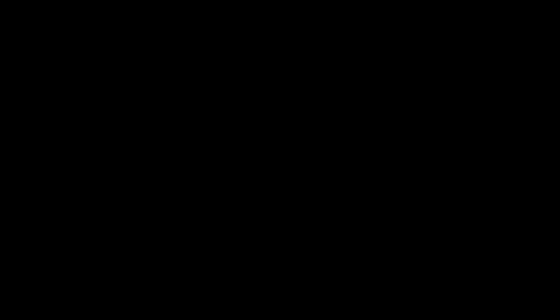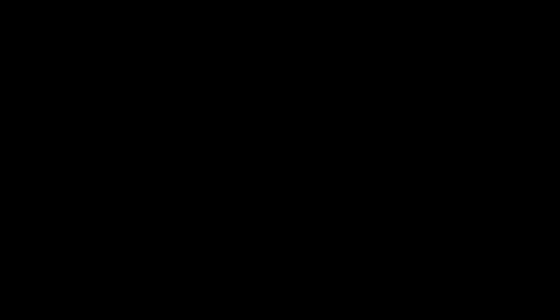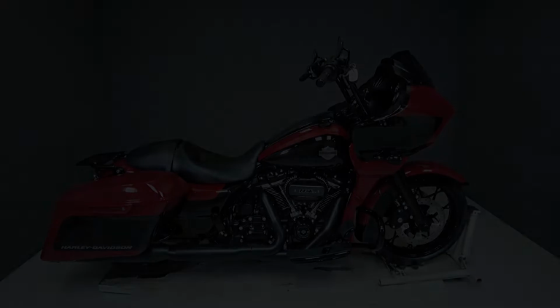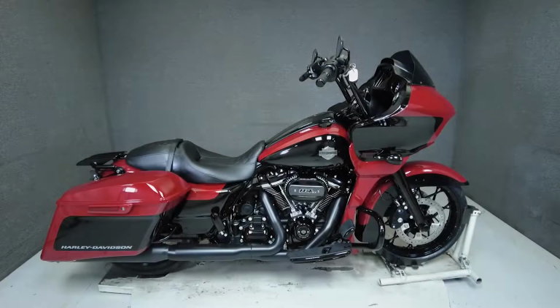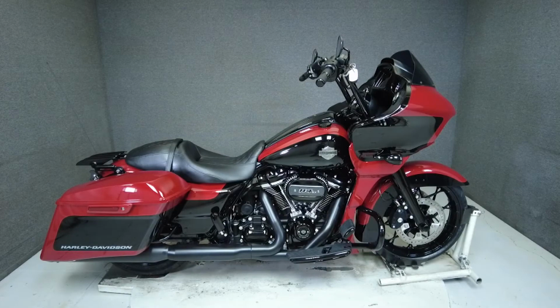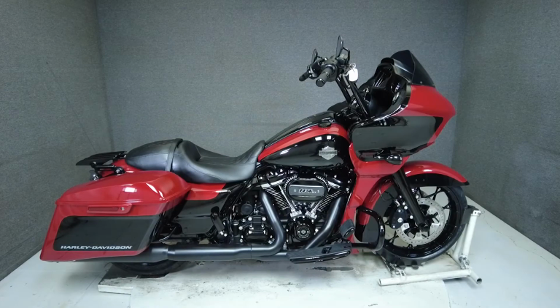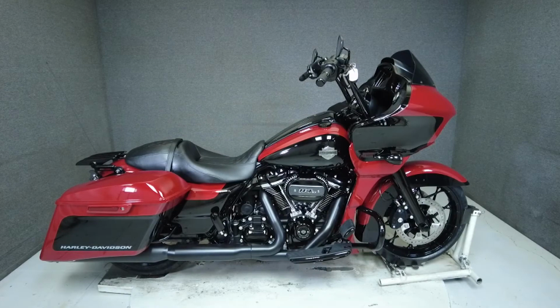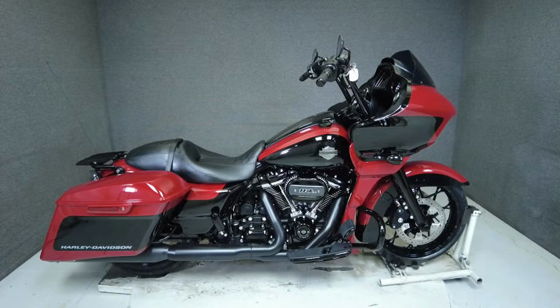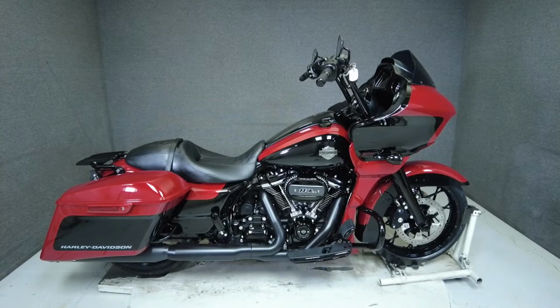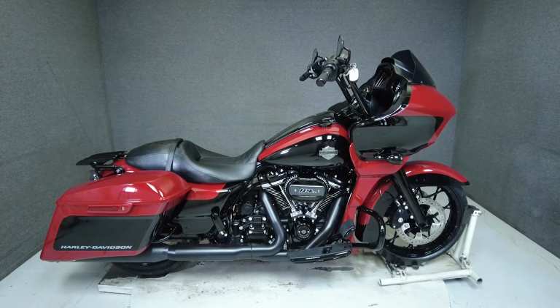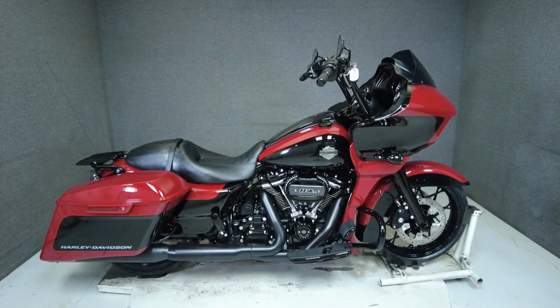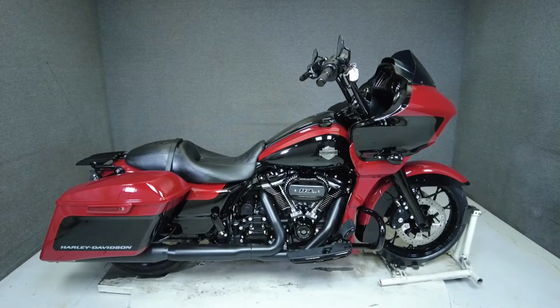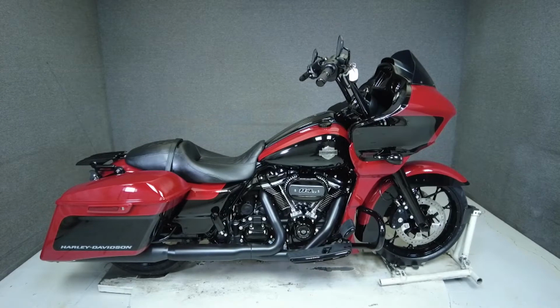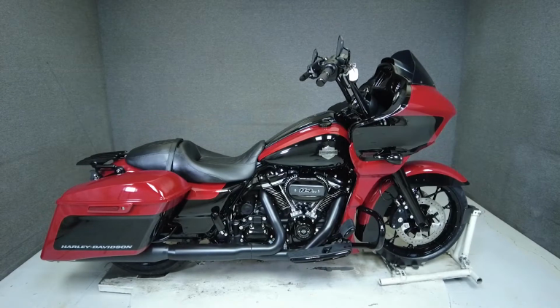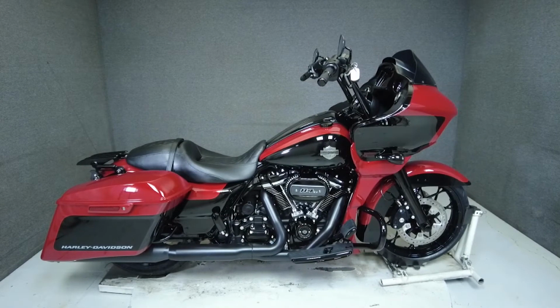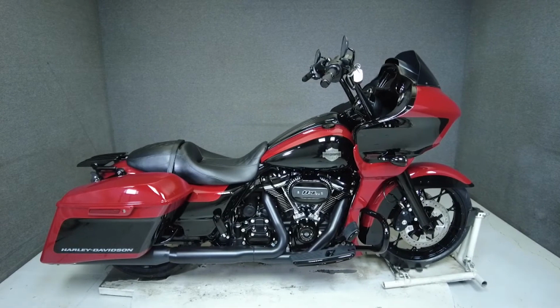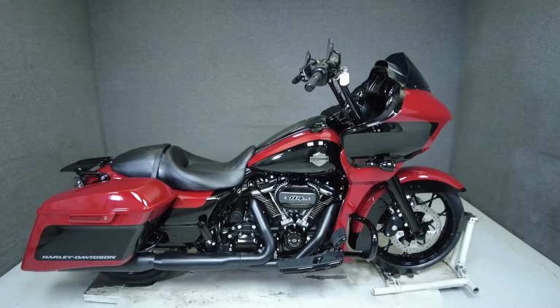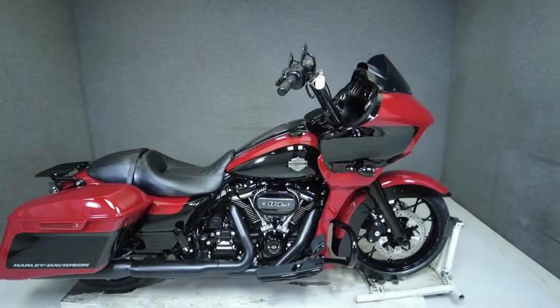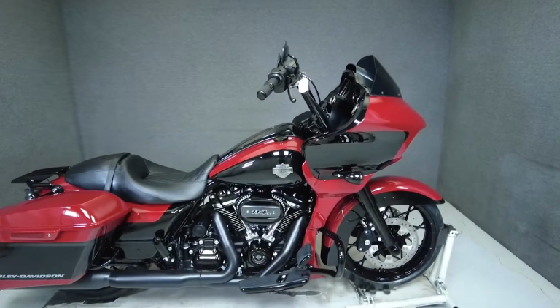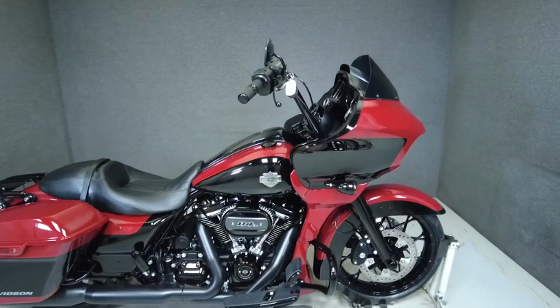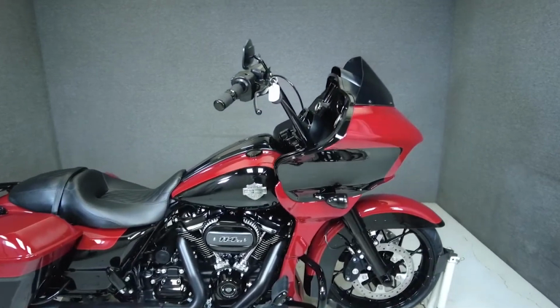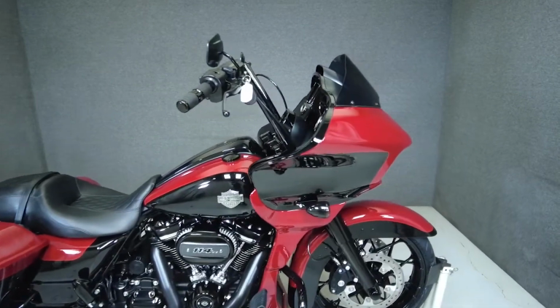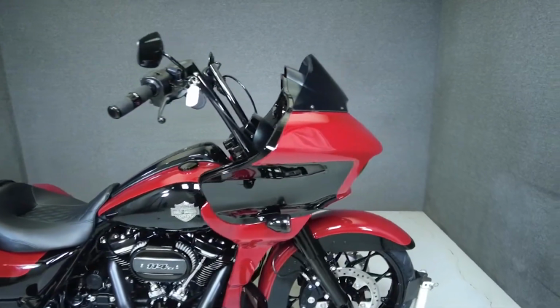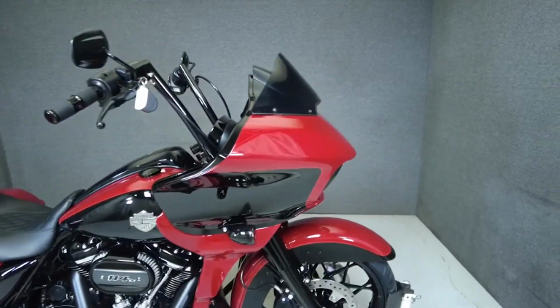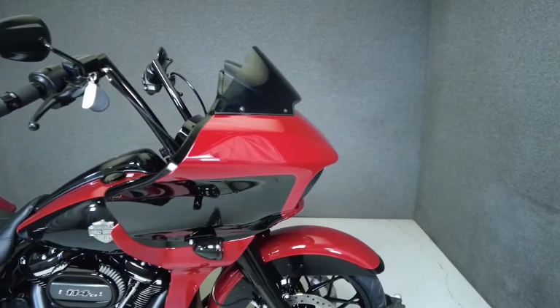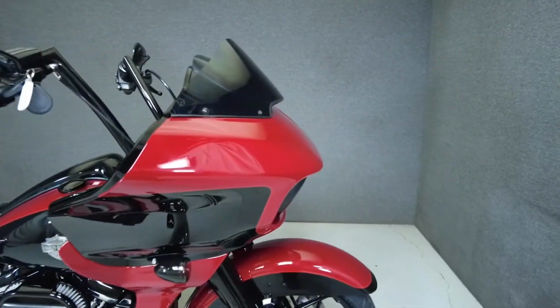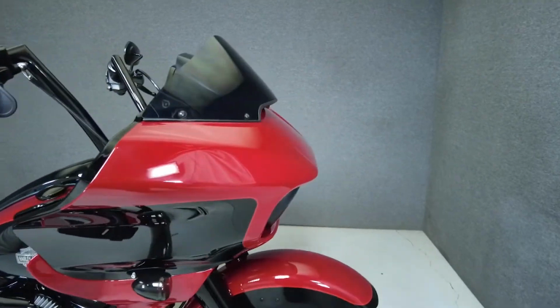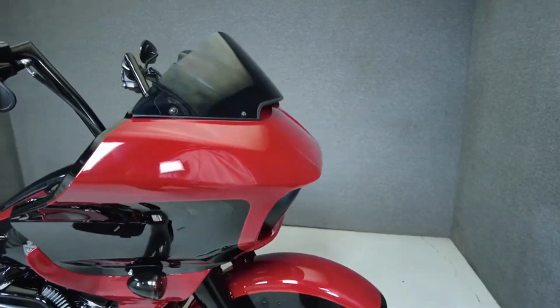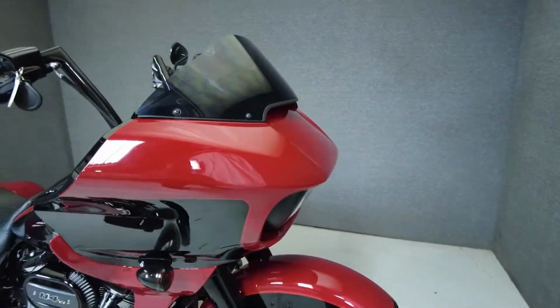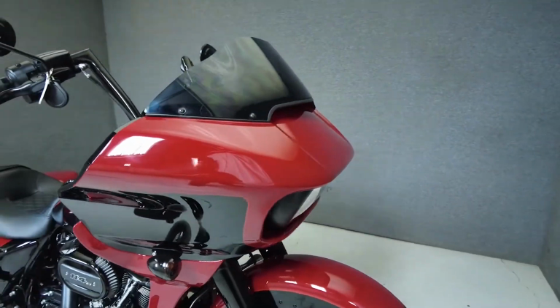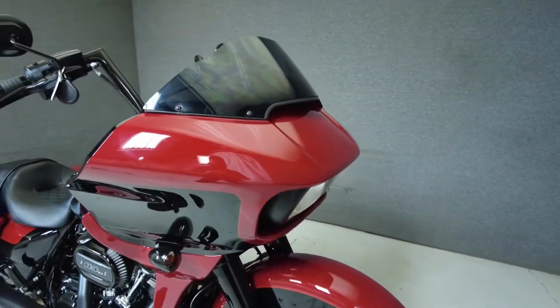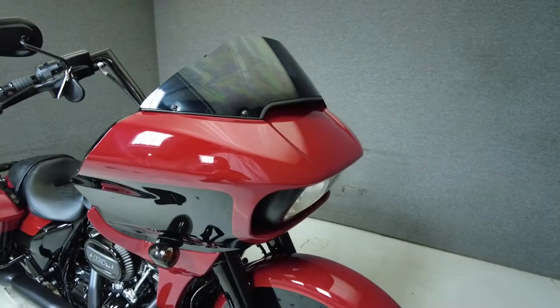Hey everyone, this is Keegan from National Power Sports. This nearly new 2021 Harley-Davidson Road Glide Special with only 95 miles passes New Hampshire state inspection and runs well.